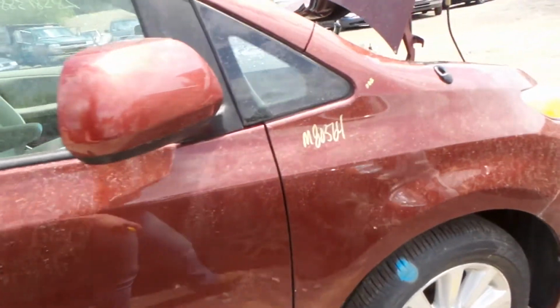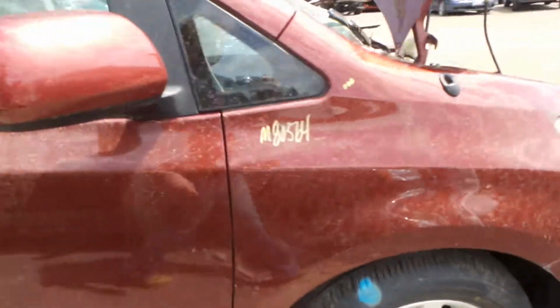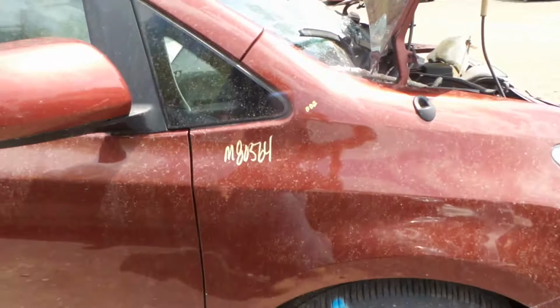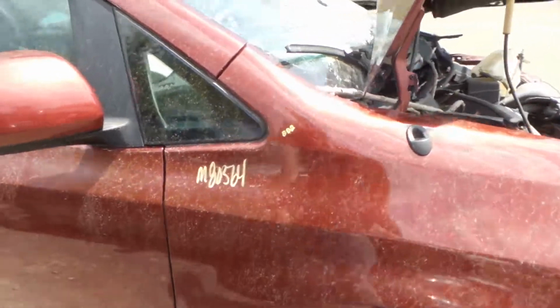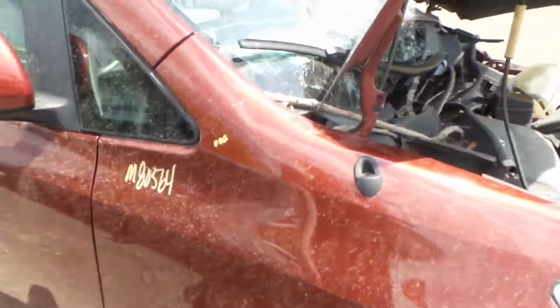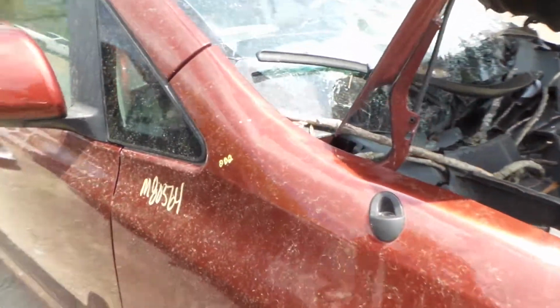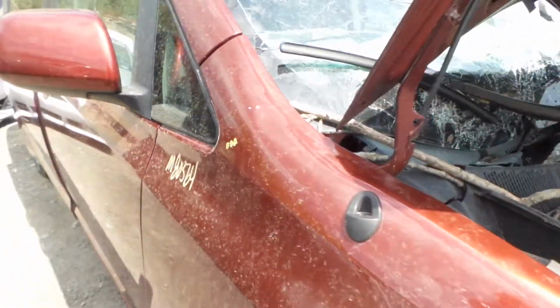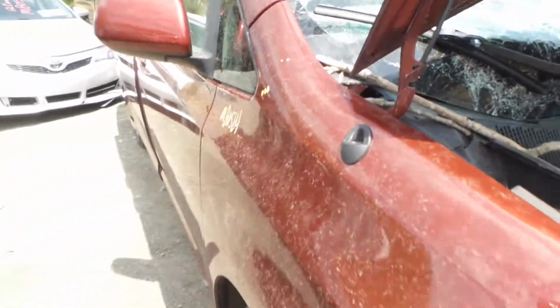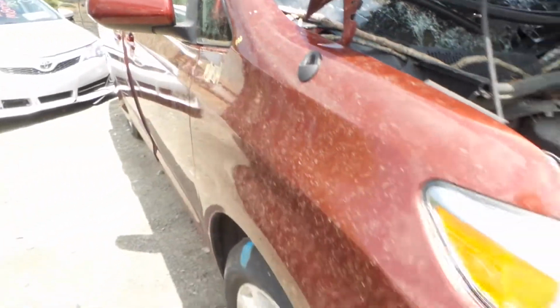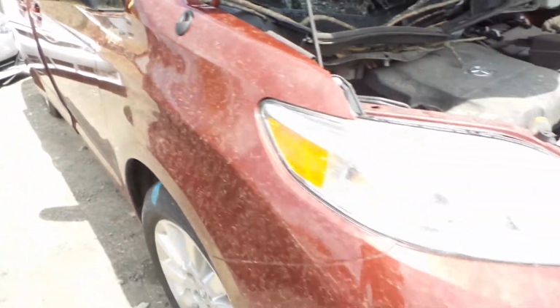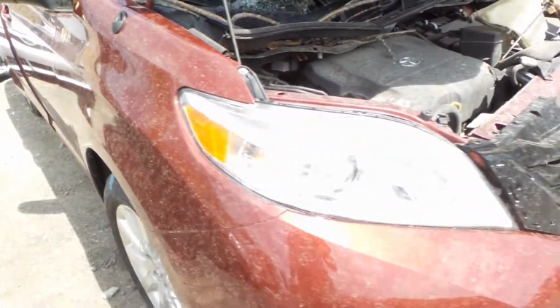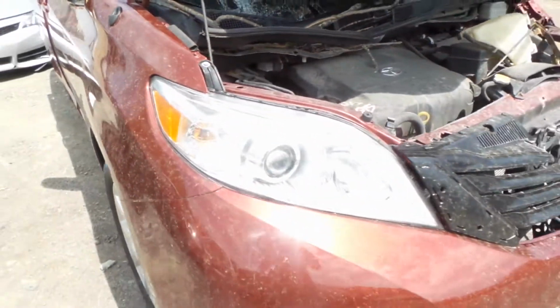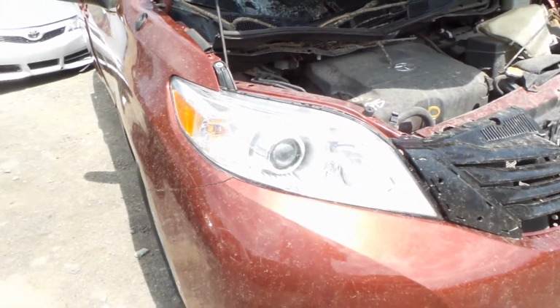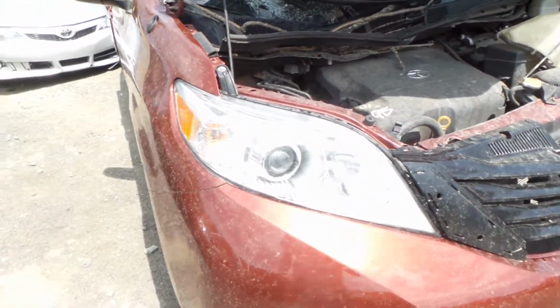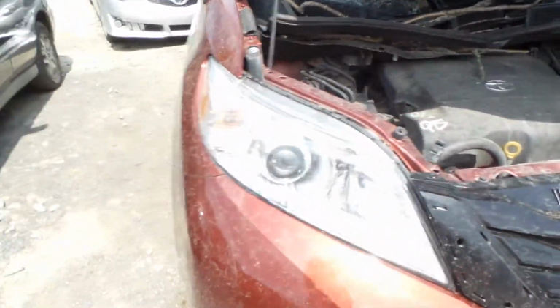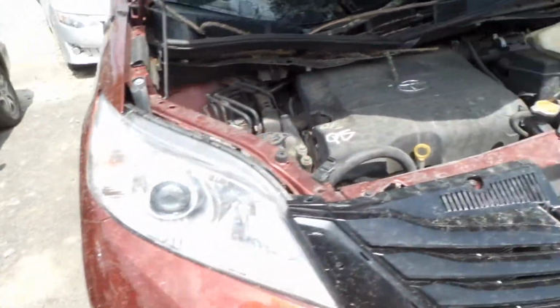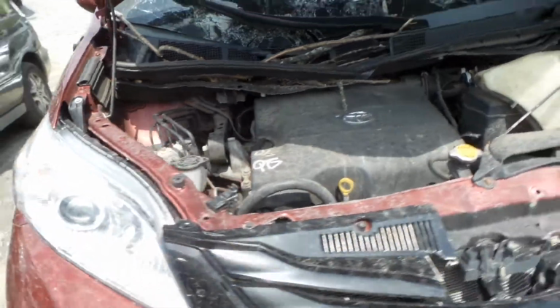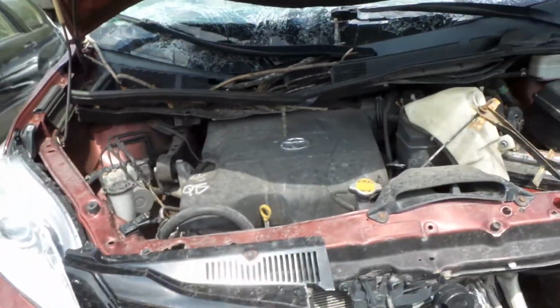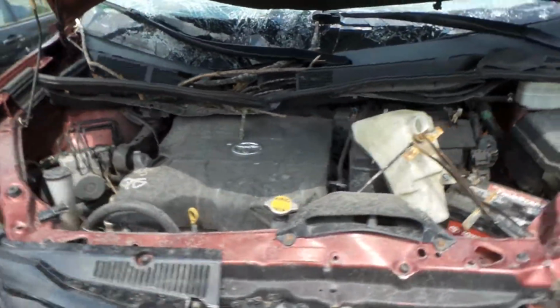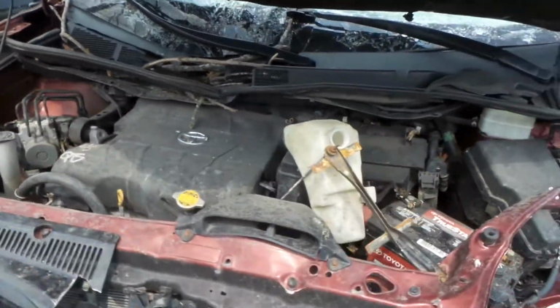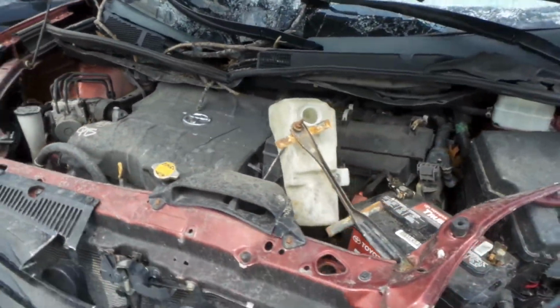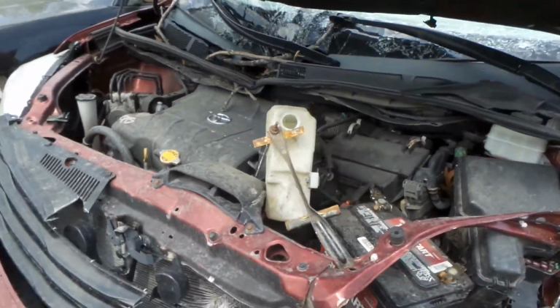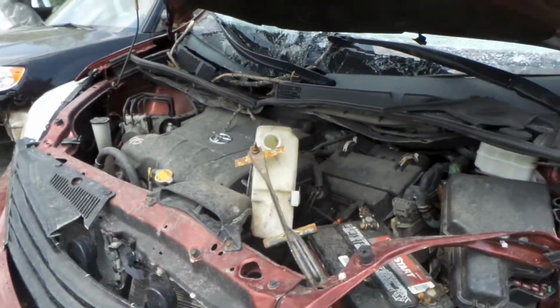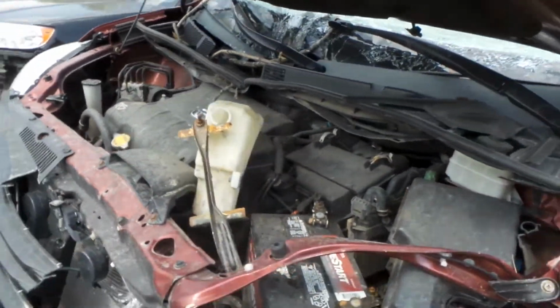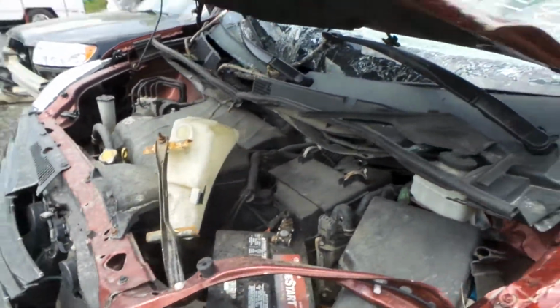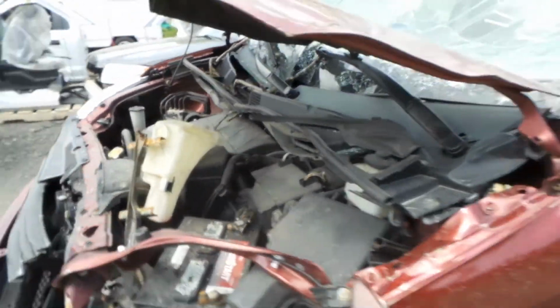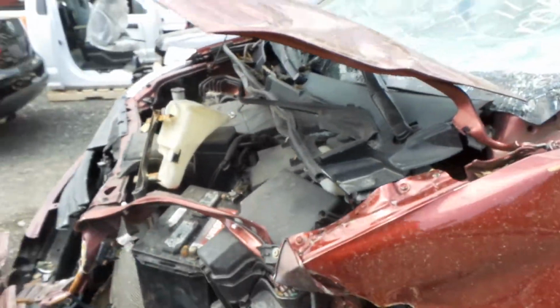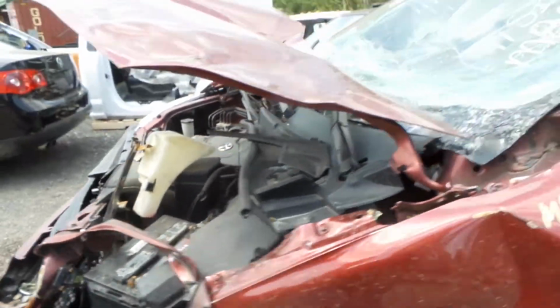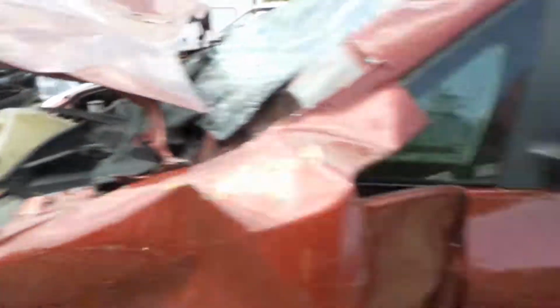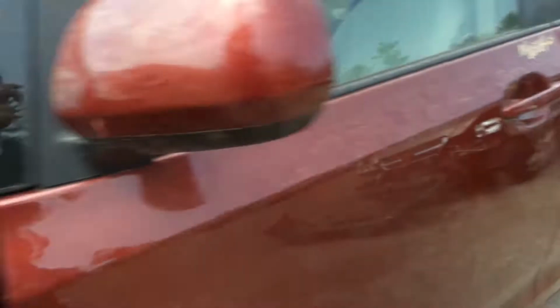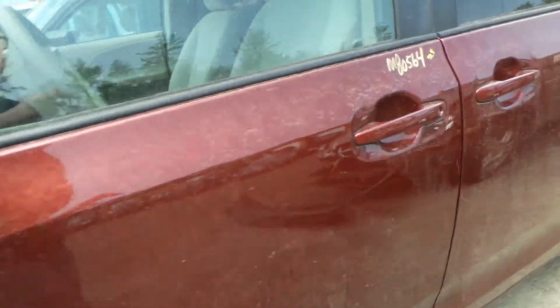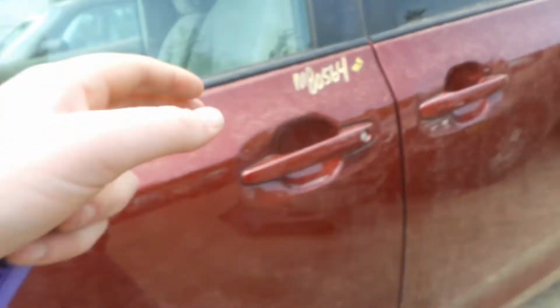This fender does have a two-hour dent but is still usable. We have a good halogen headlight. This engine does not run because it is leaking fluid. However, it does have a low mileage of 101,000.